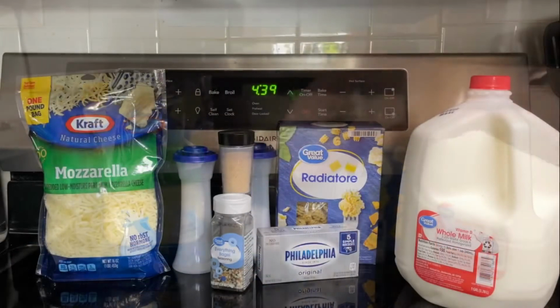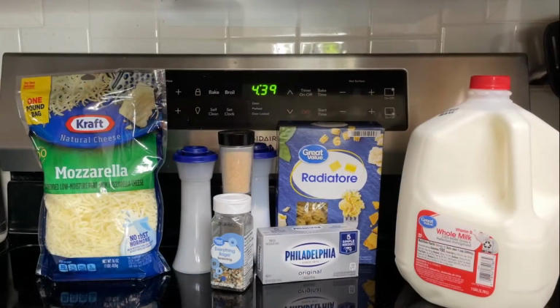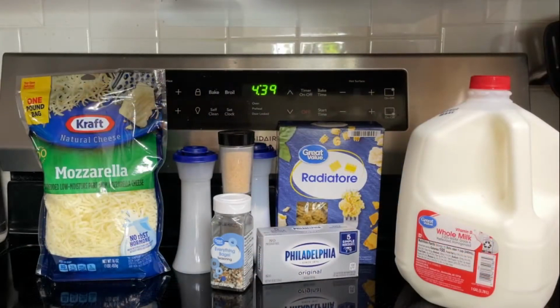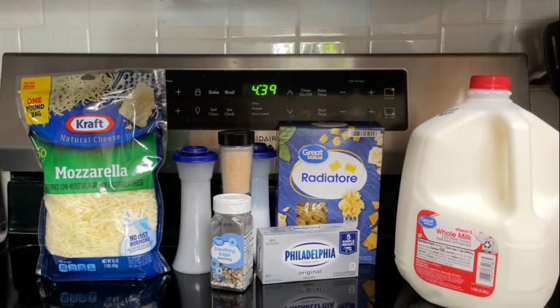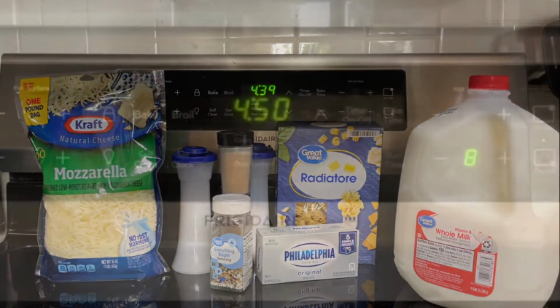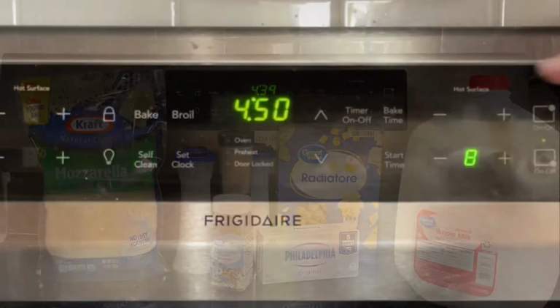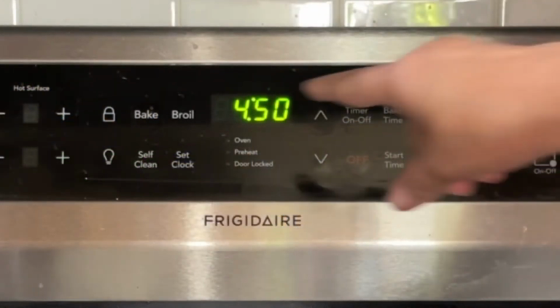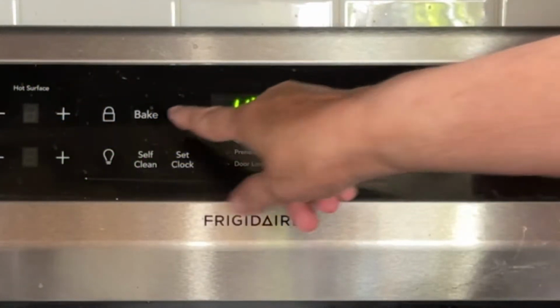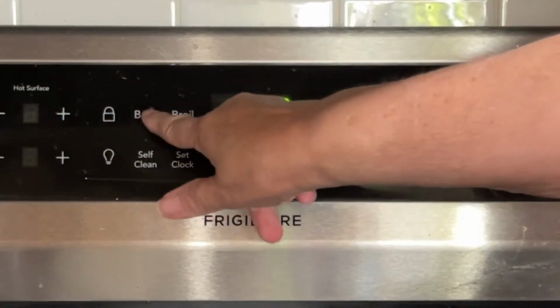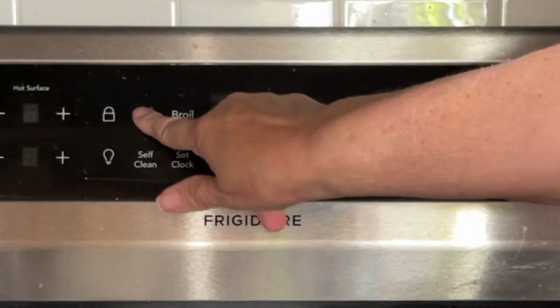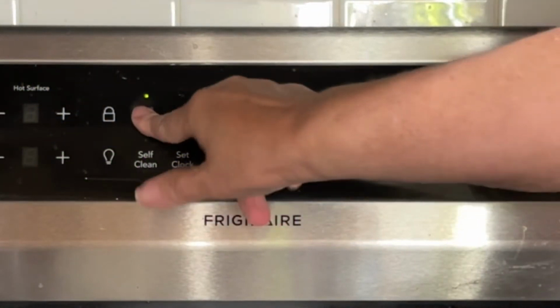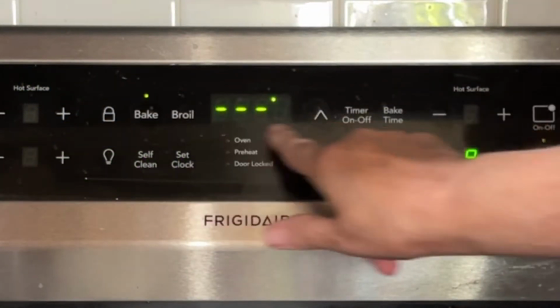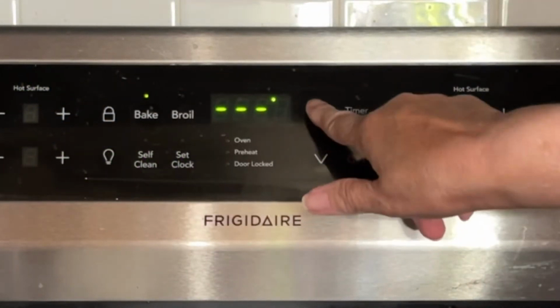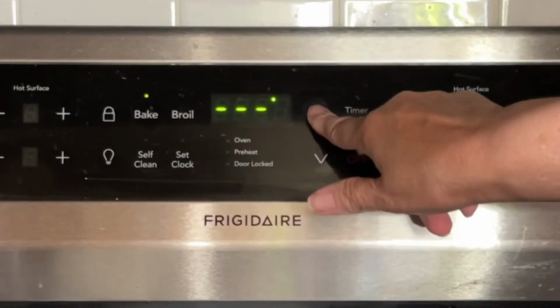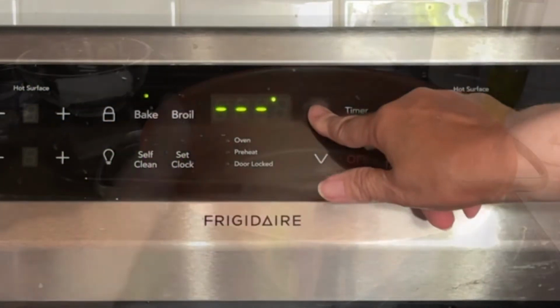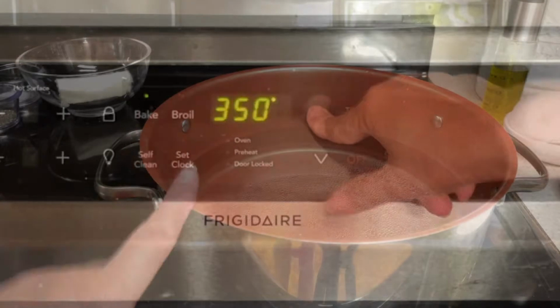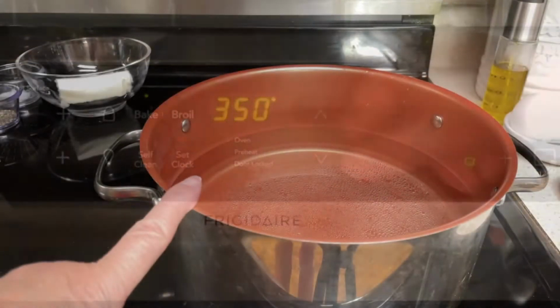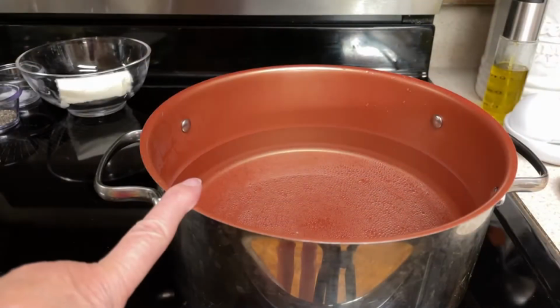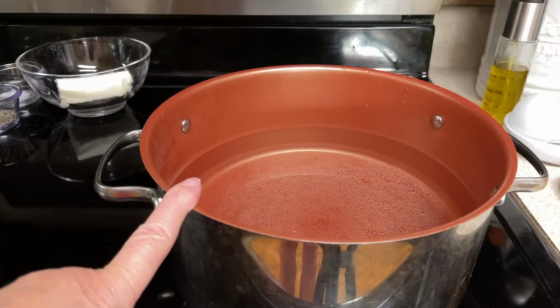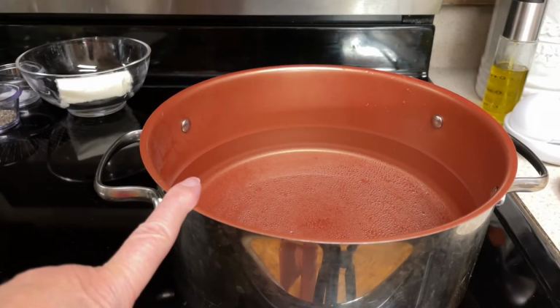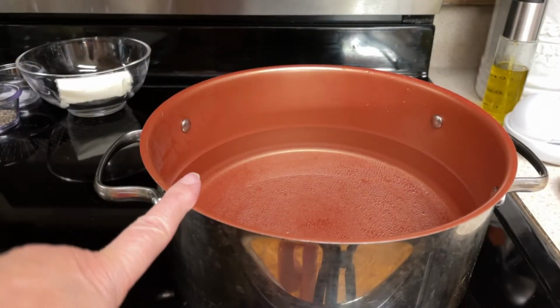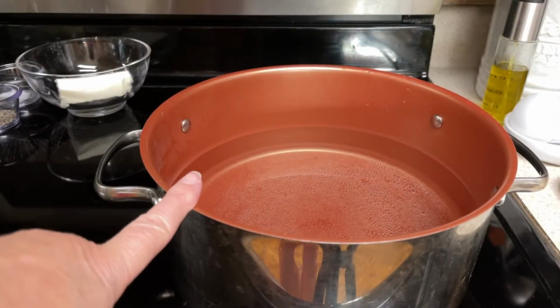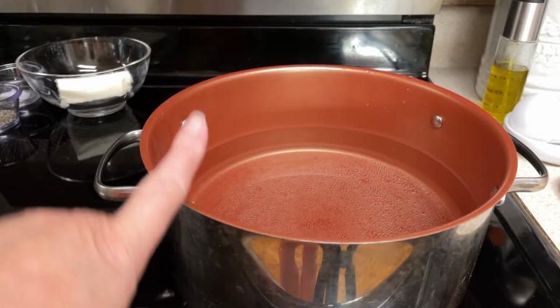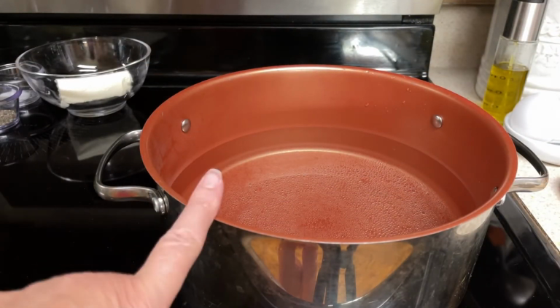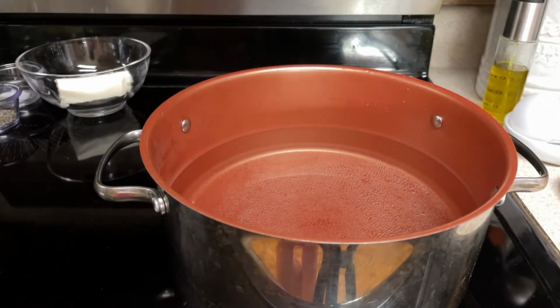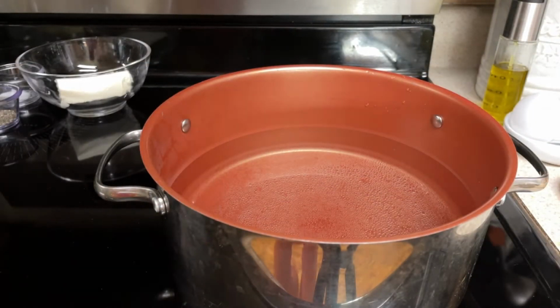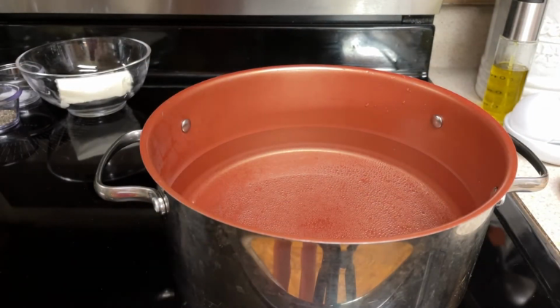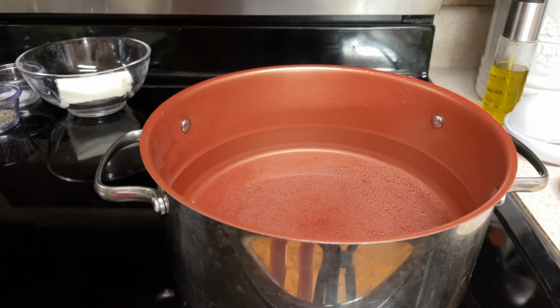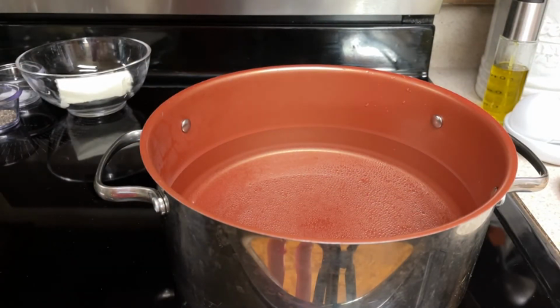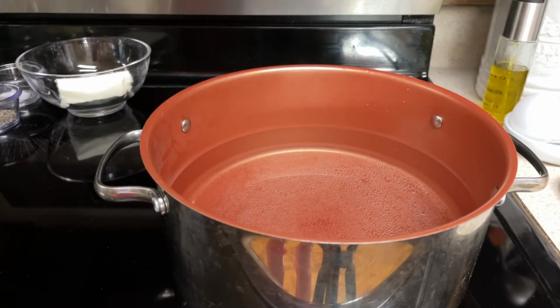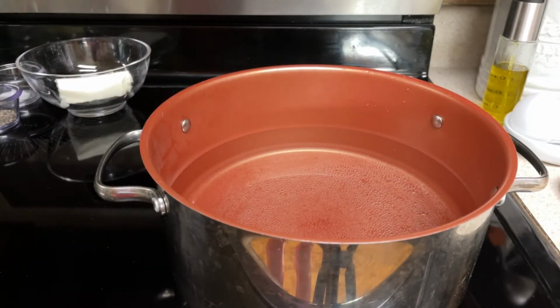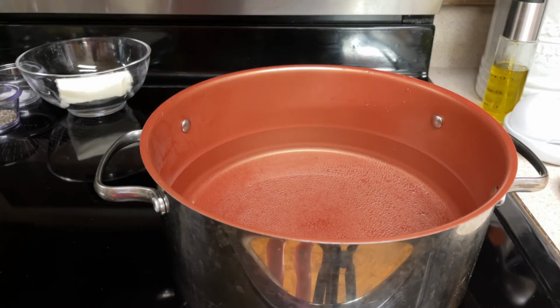So let's begin. Preheat the oven to 350. Get a pot of water and cook the pasta according to the package directions.